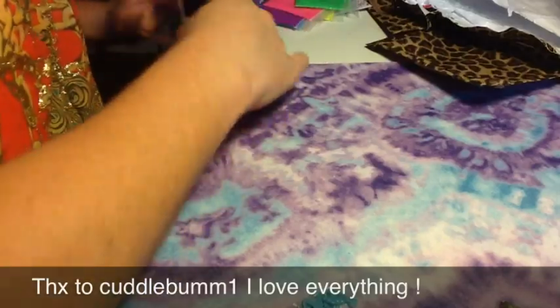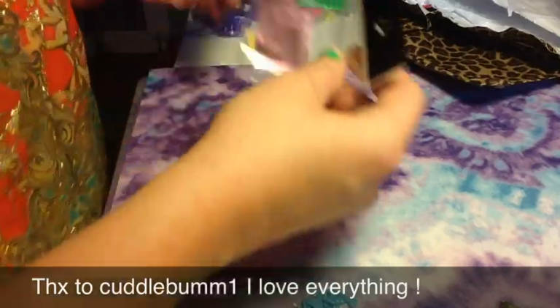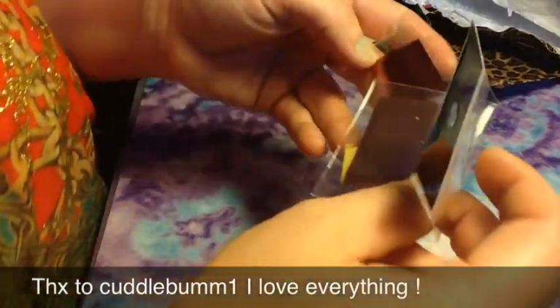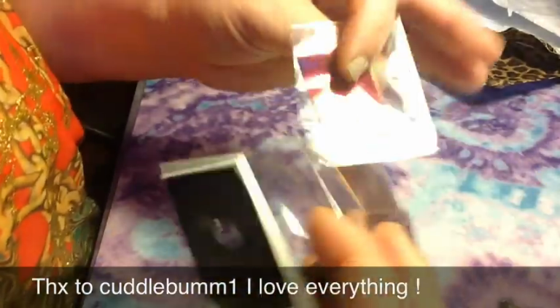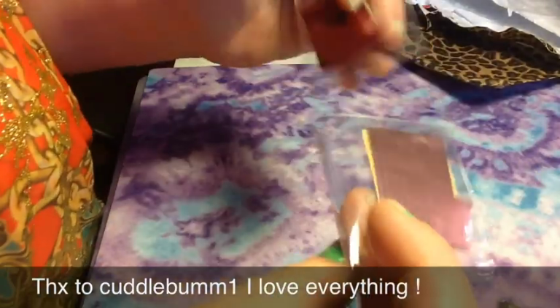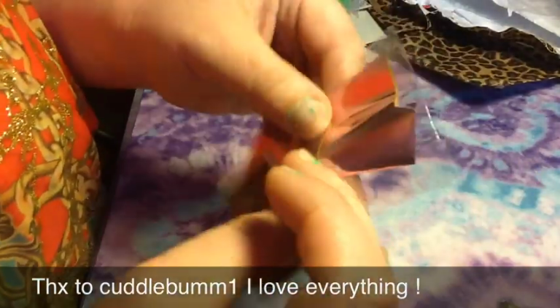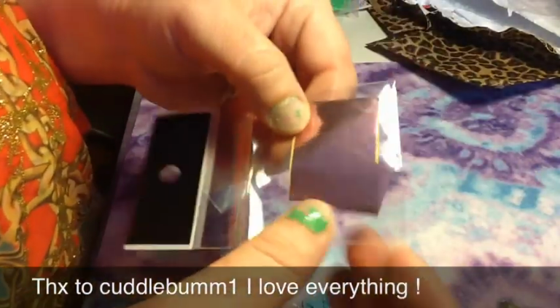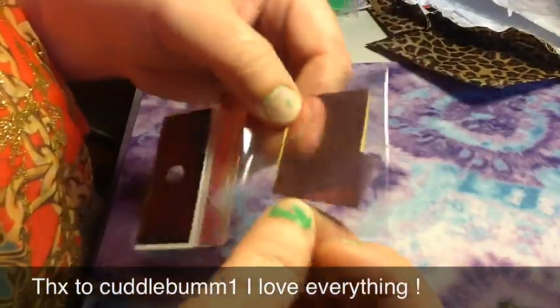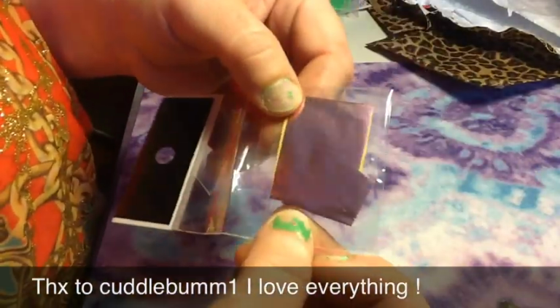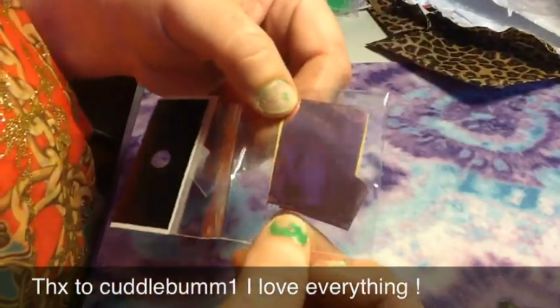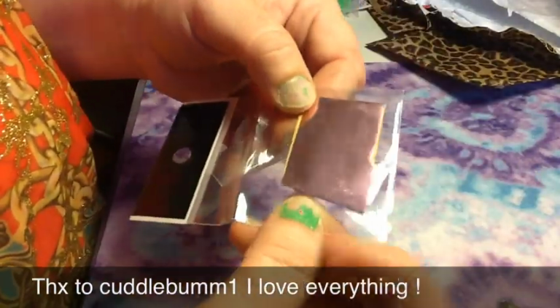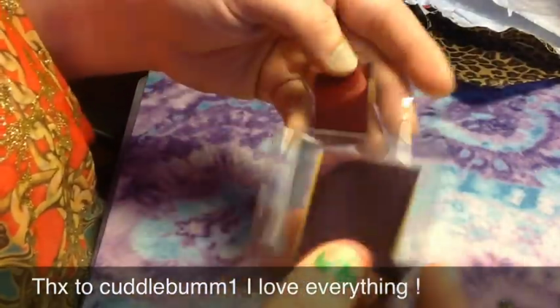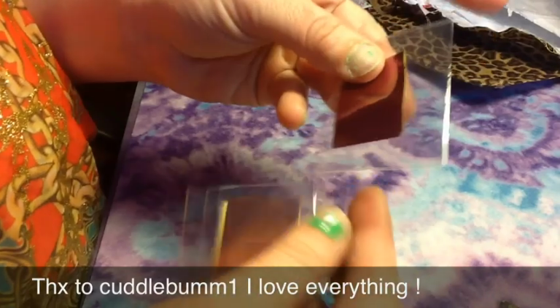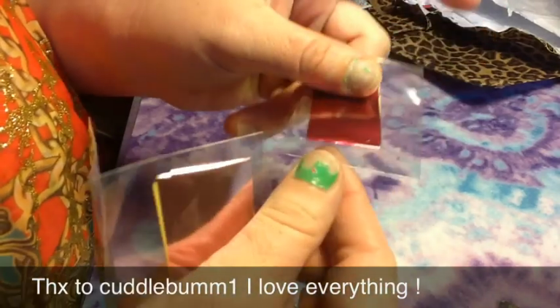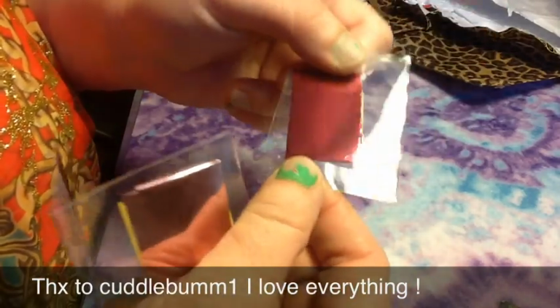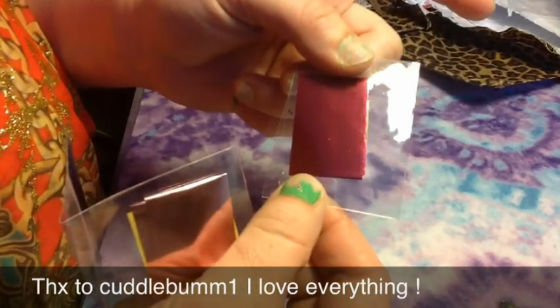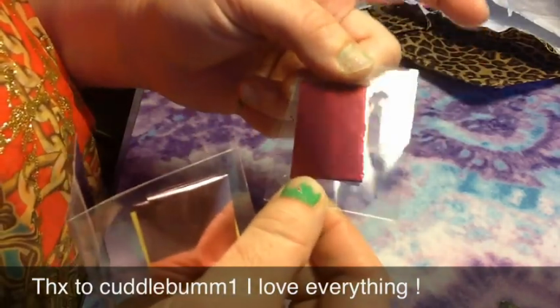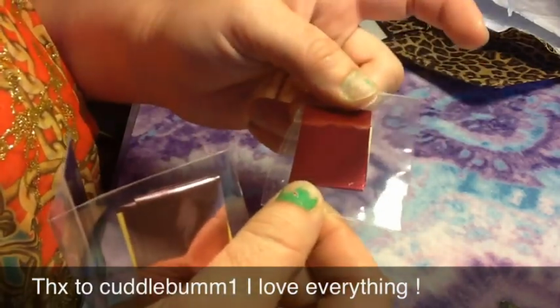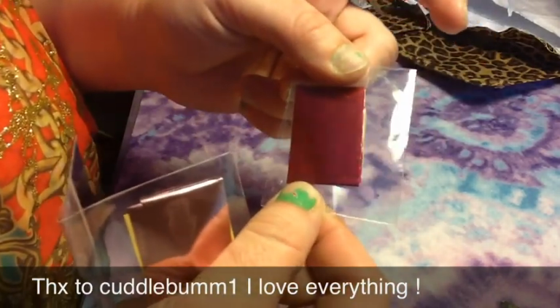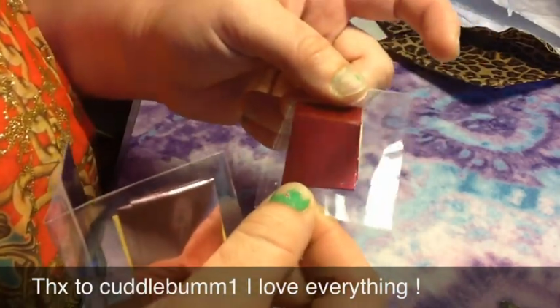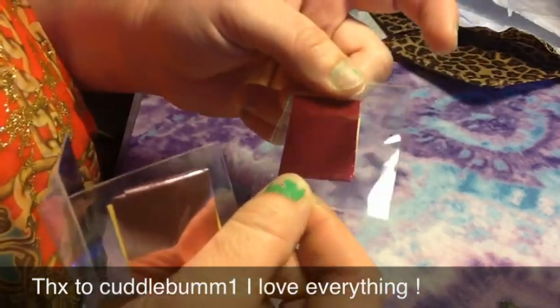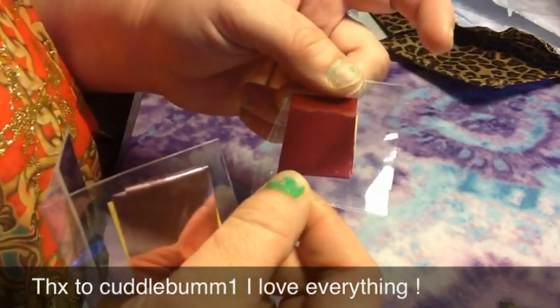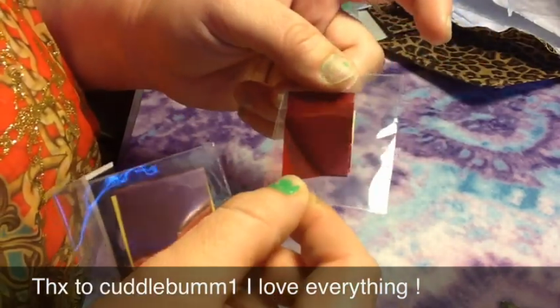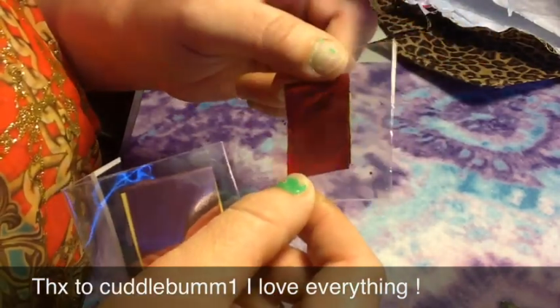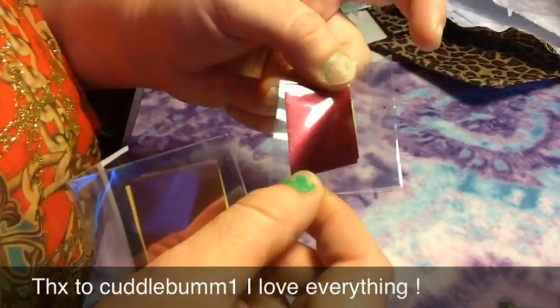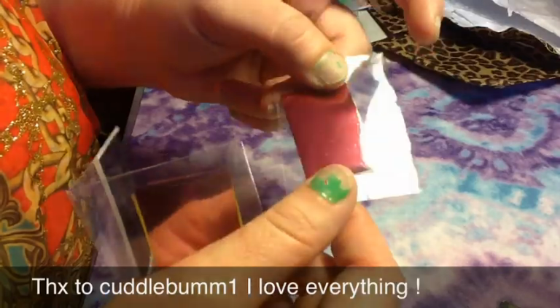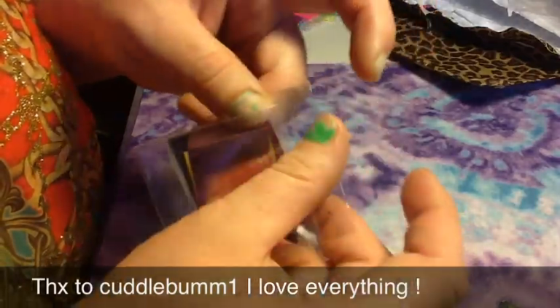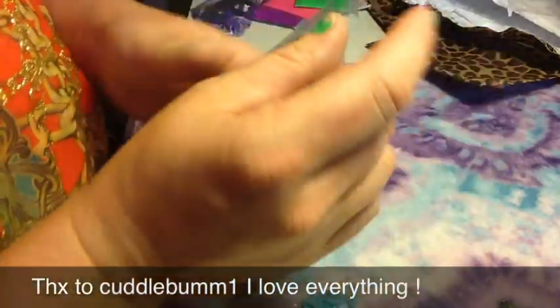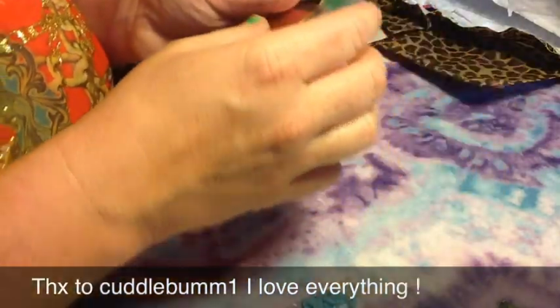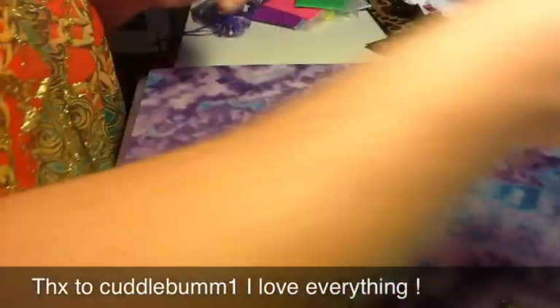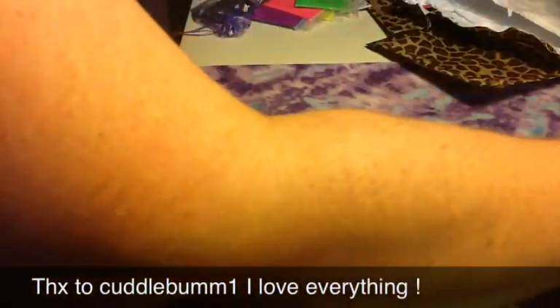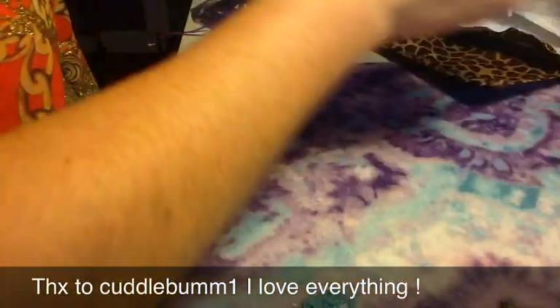Then she sent me two nail foils — one in like a lighter rosy pink, and one in like a magenta, reddish, like burgundy color. So nice. I don't have those.